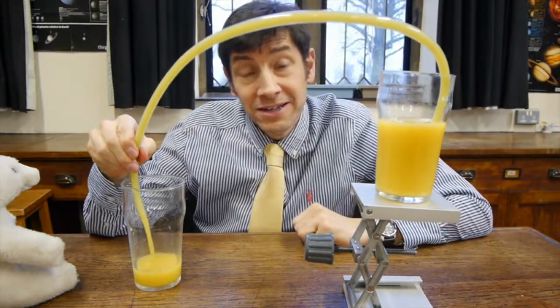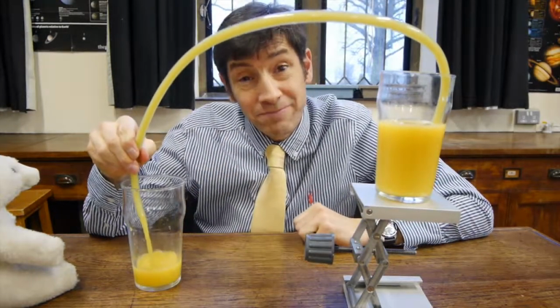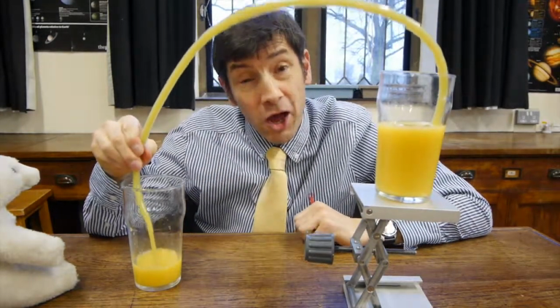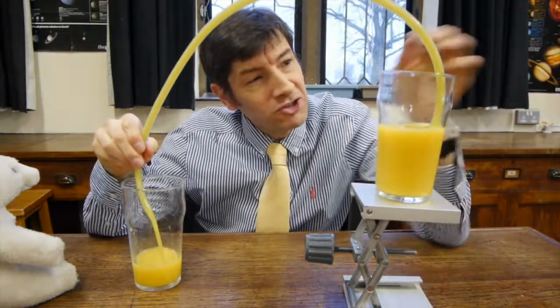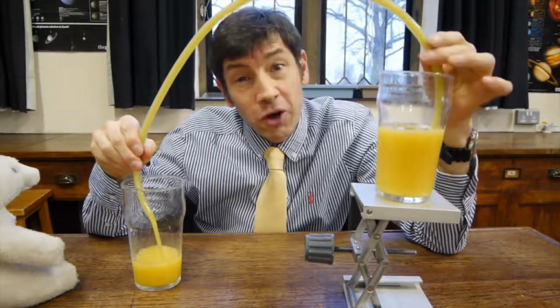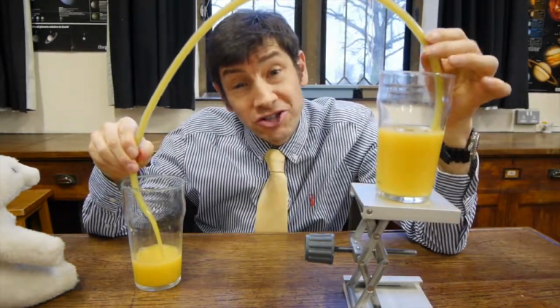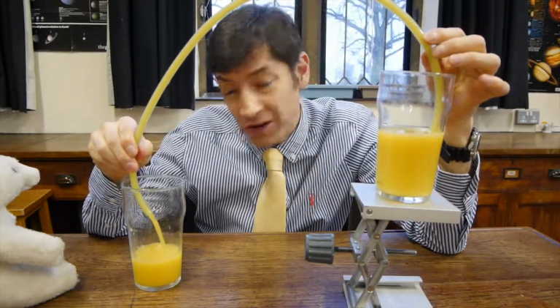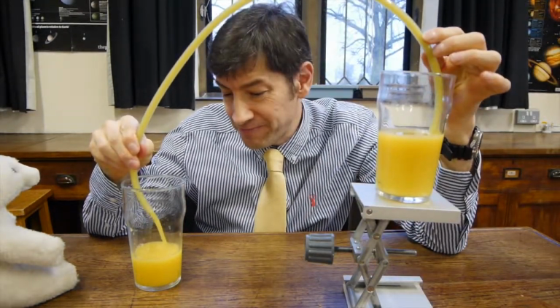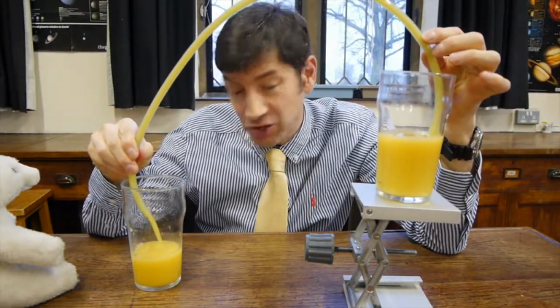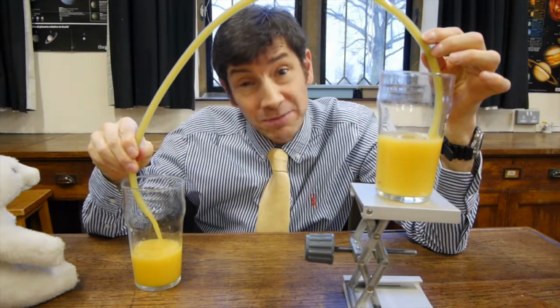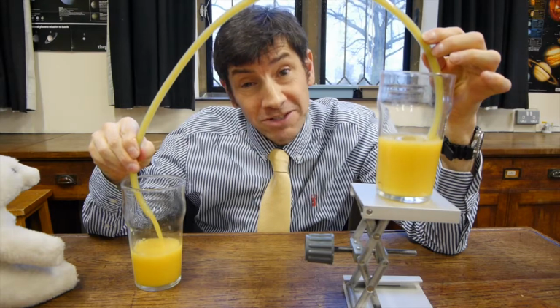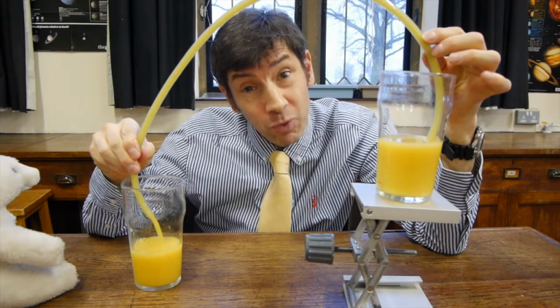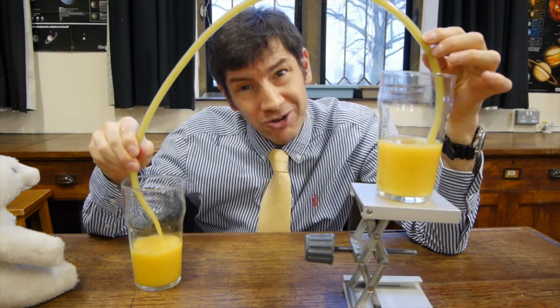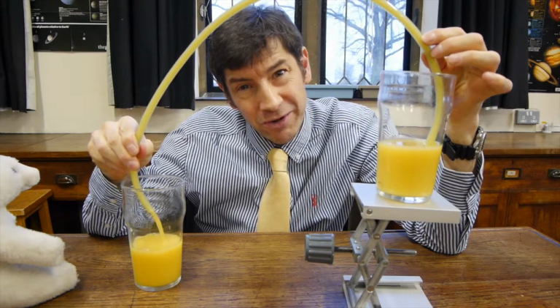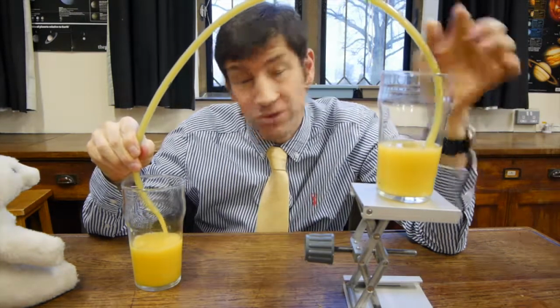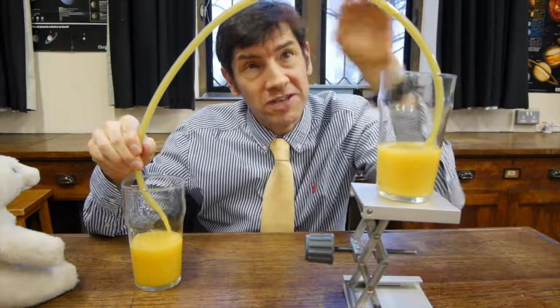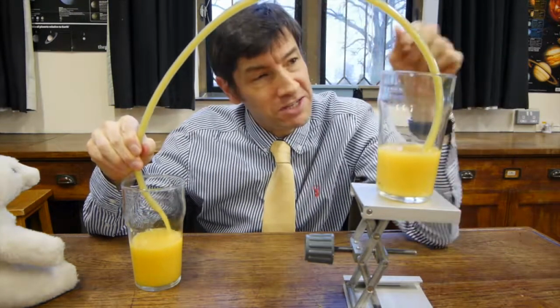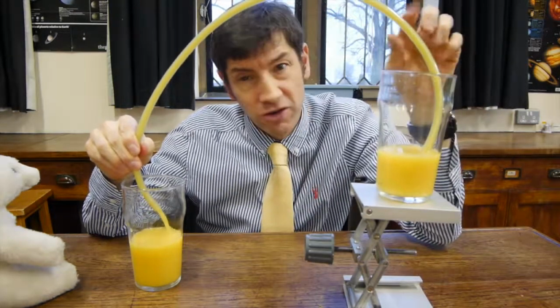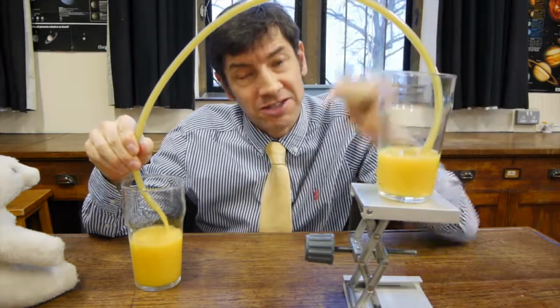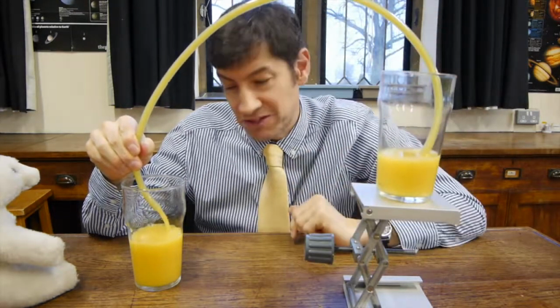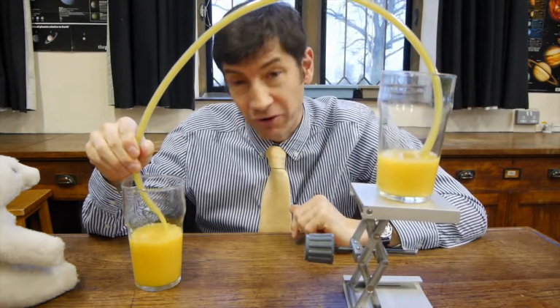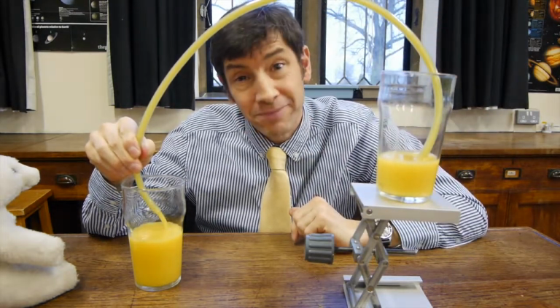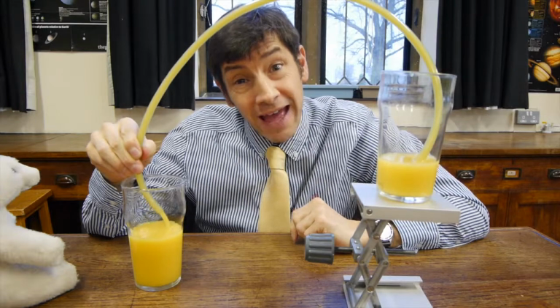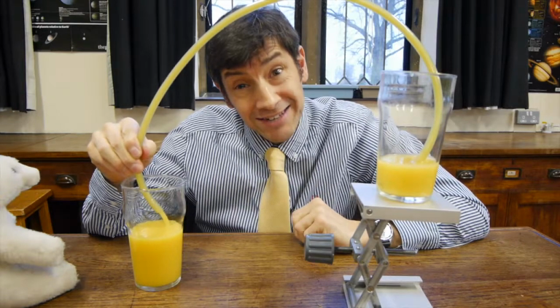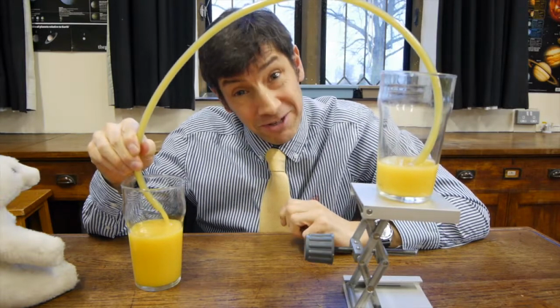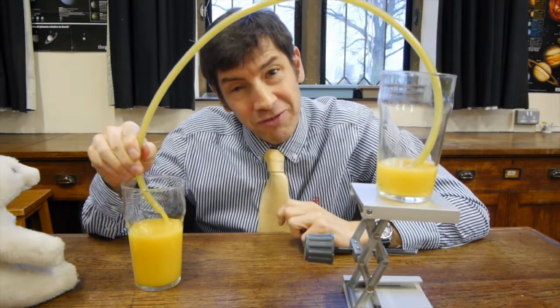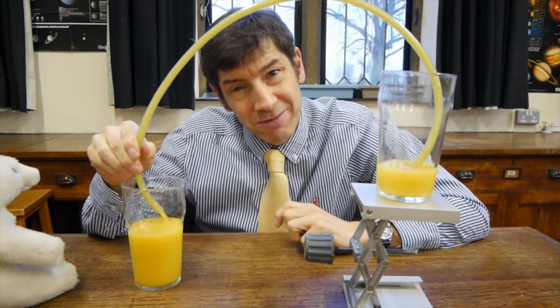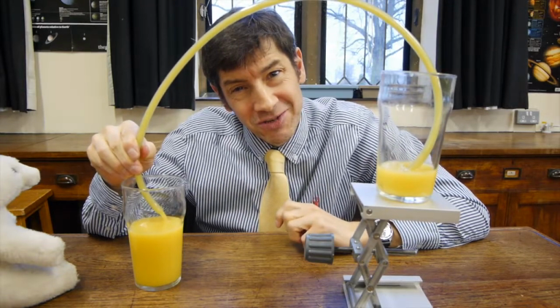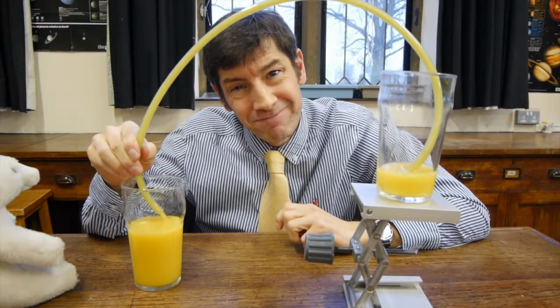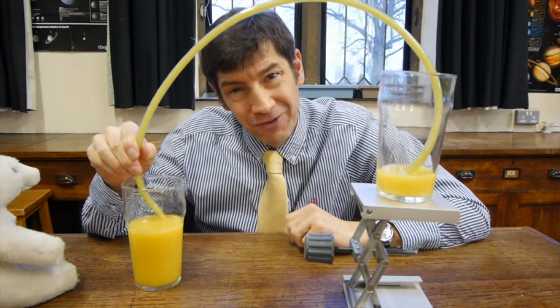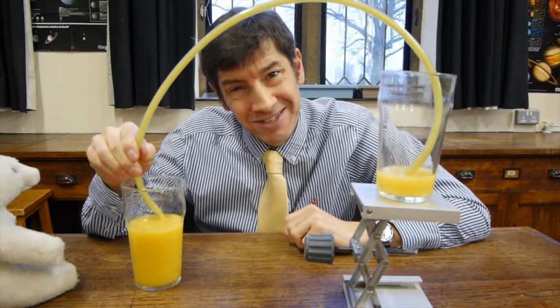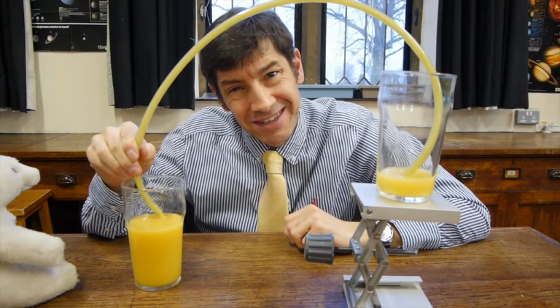So I hope you enjoyed the orange juice siphon — it's a great experiment. Why not try this one at home? You can use any piece of hose; it doesn't have to be see-through. I'll be doing another experiment soon, and I look forward to seeing you then.